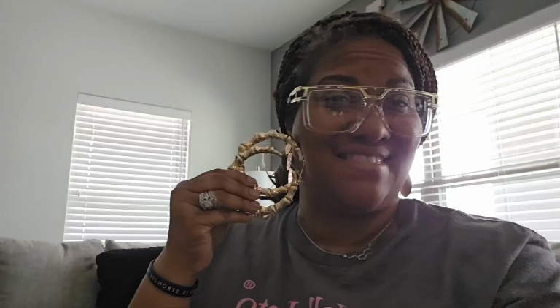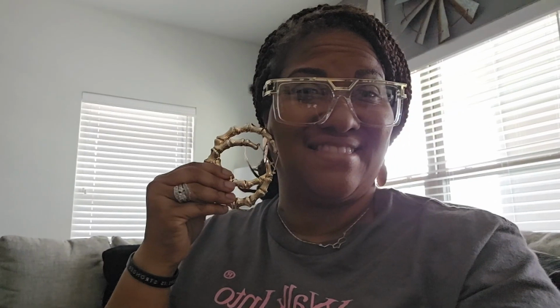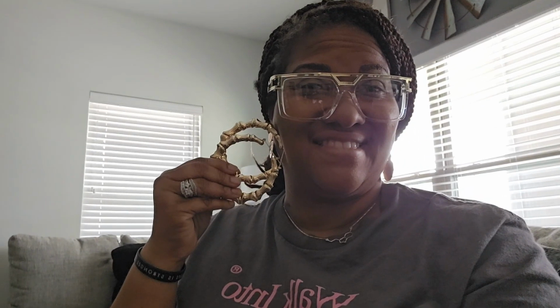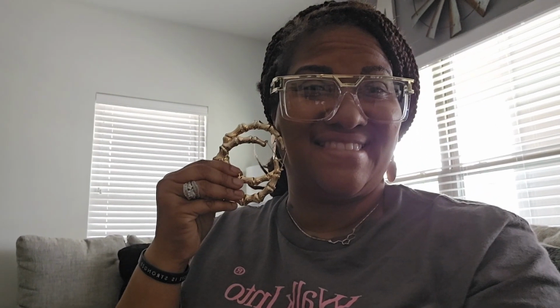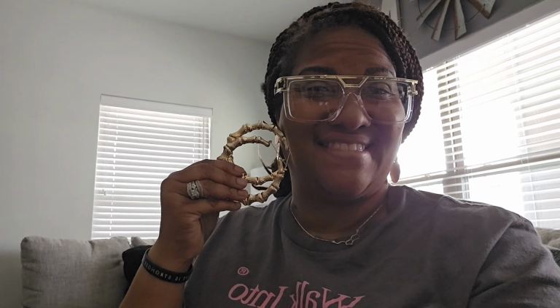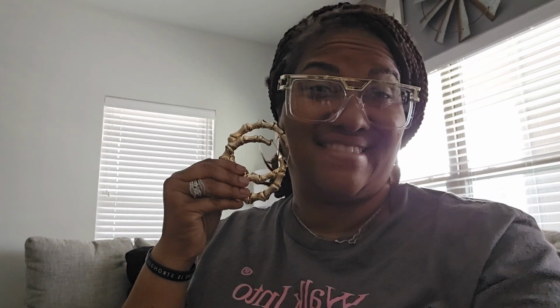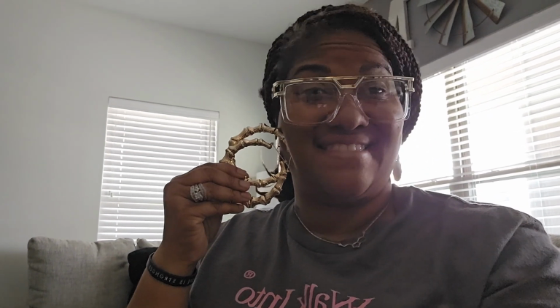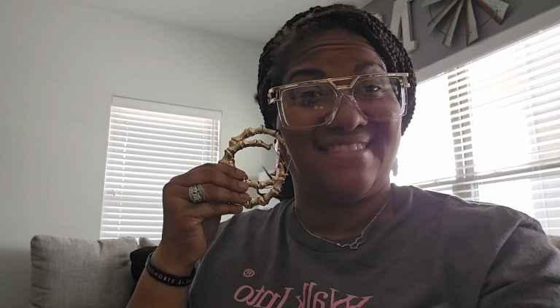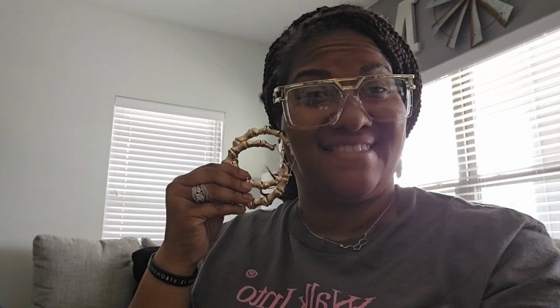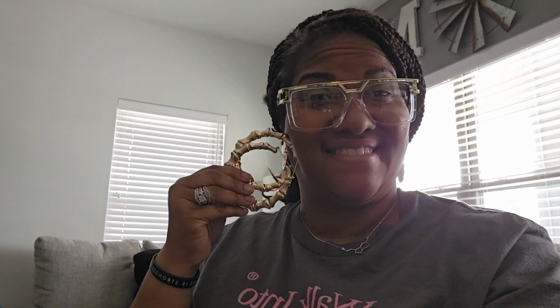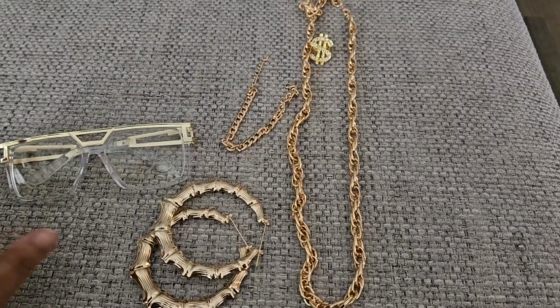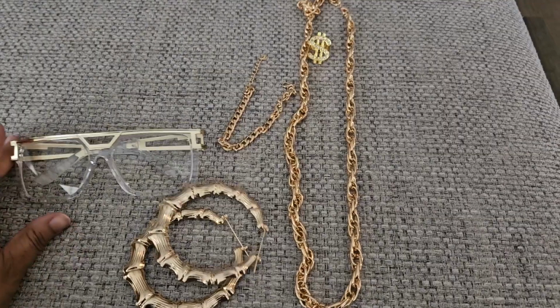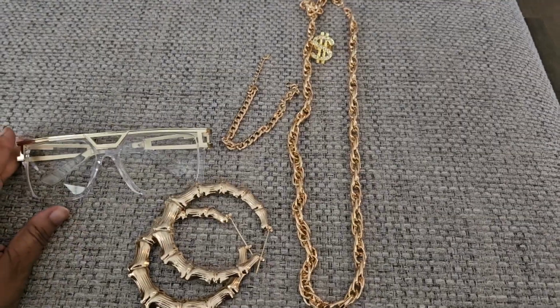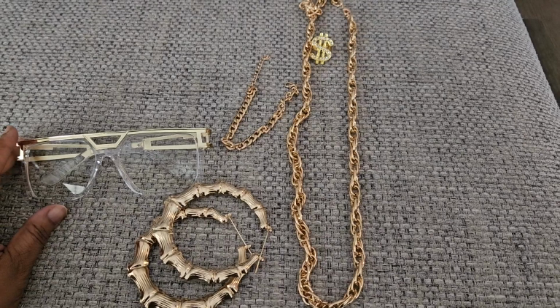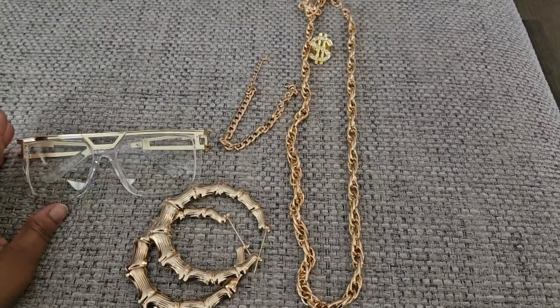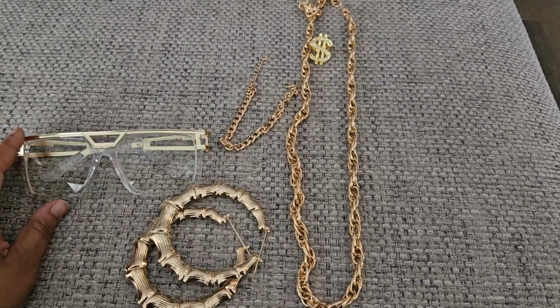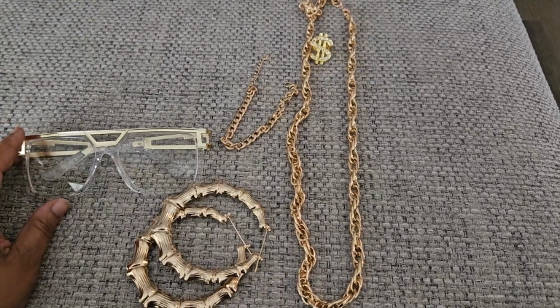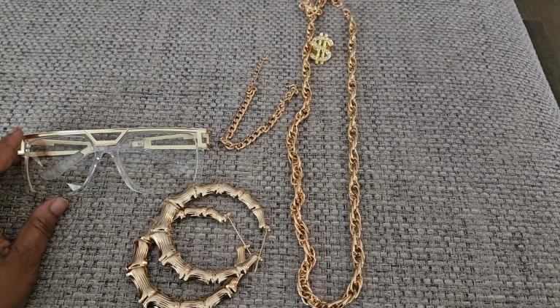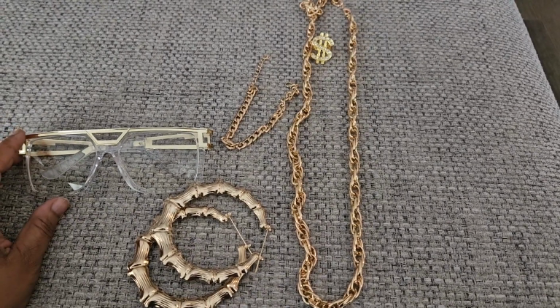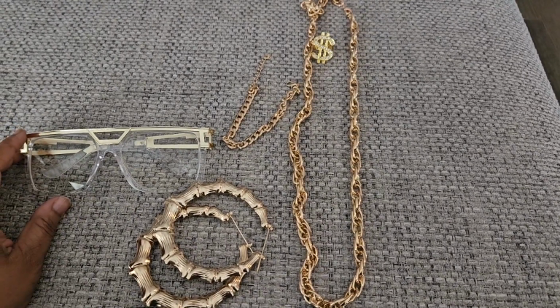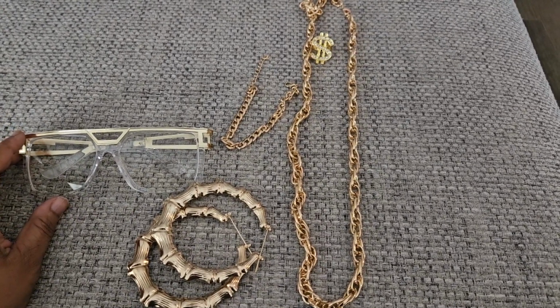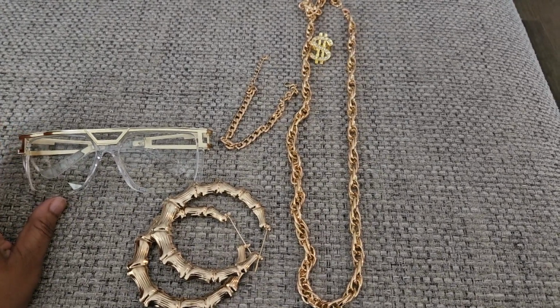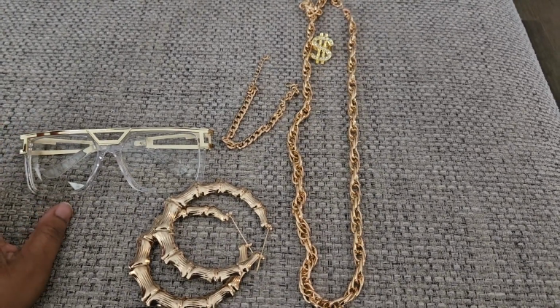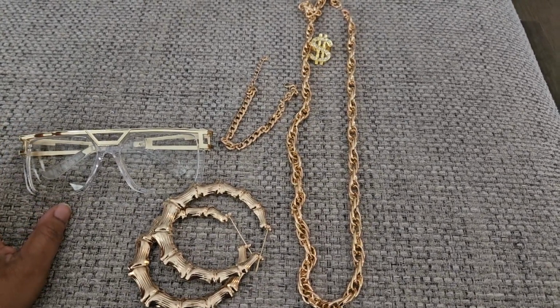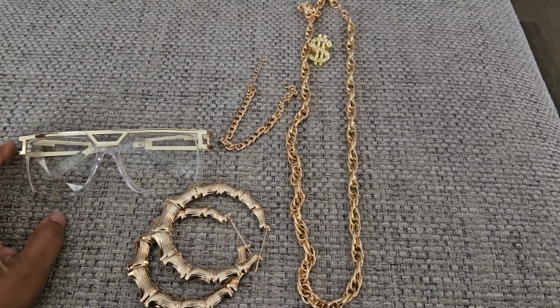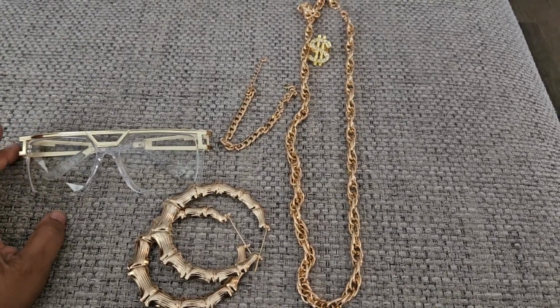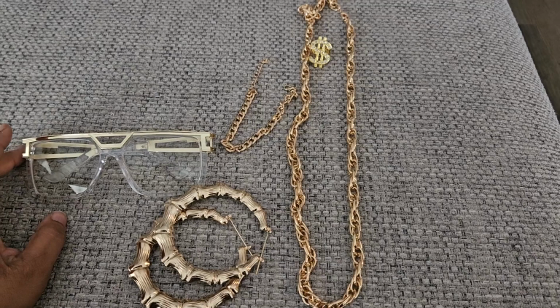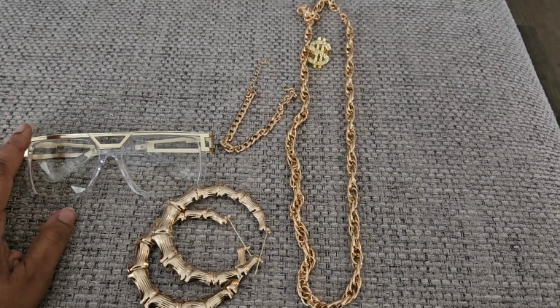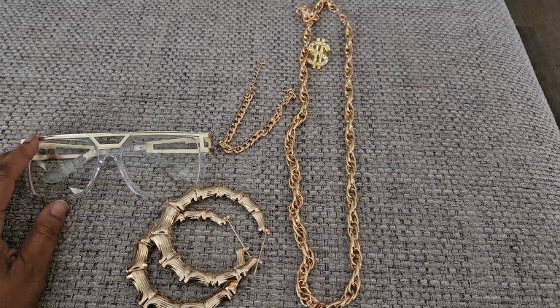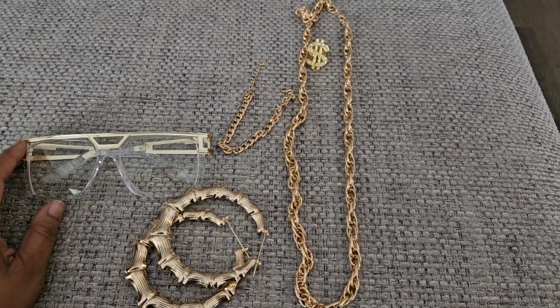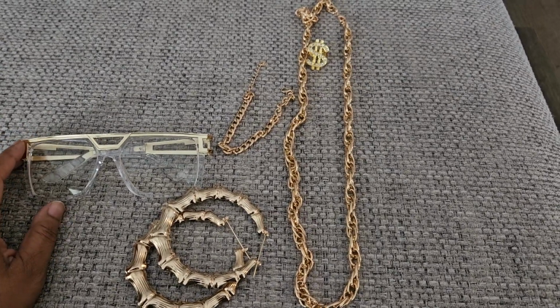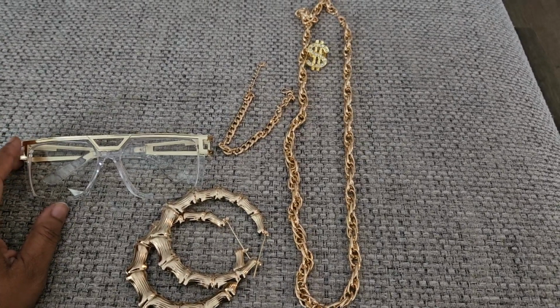Hey y'all, it's Avia coming back to you with another Amazon review. This is so much fun. I'm going to be reviewing the generic brand 80s and 90s hip-hop clothing, jewelry, and accessories.